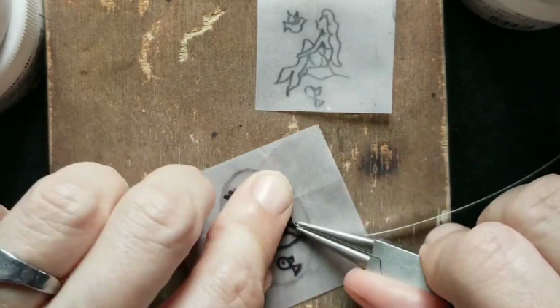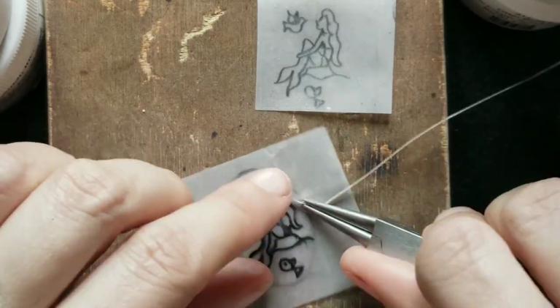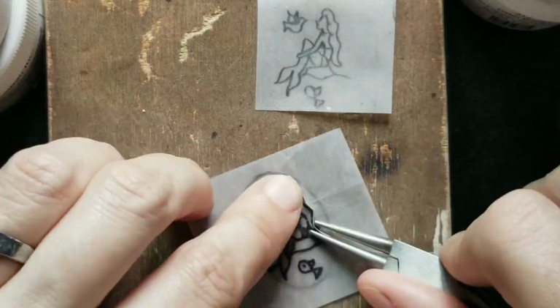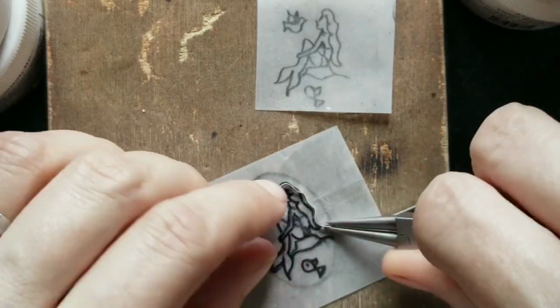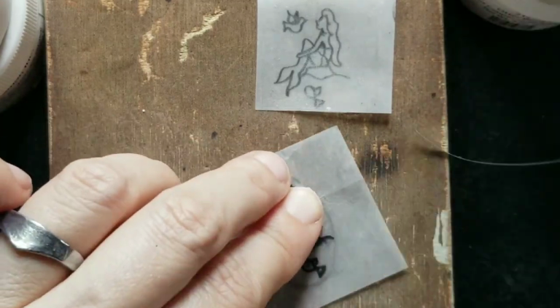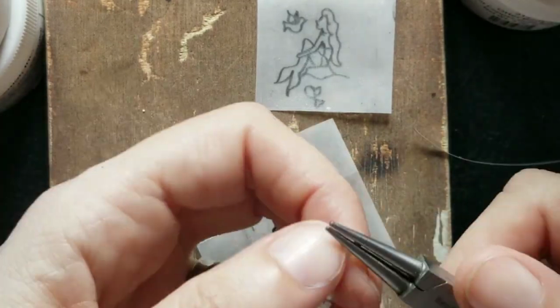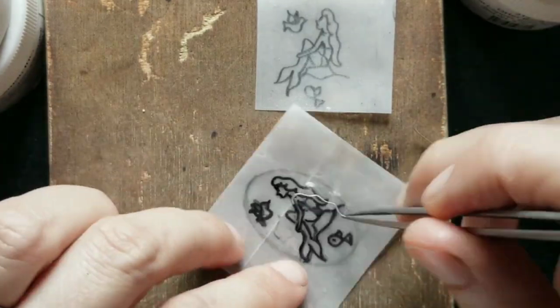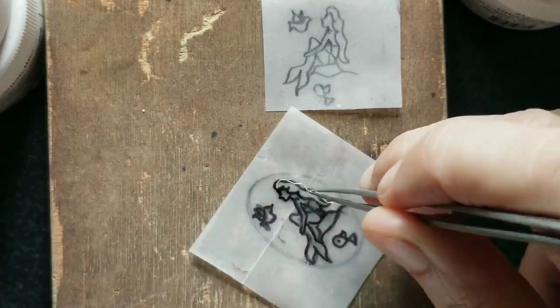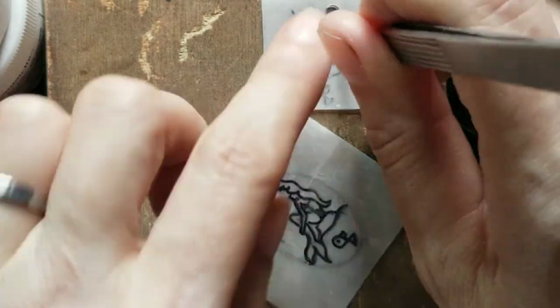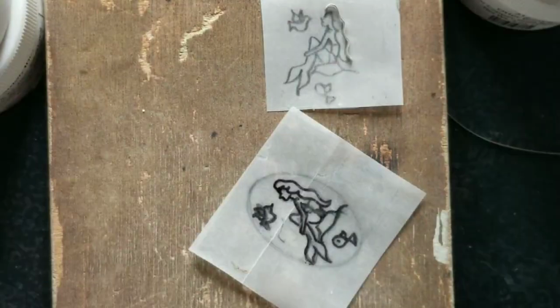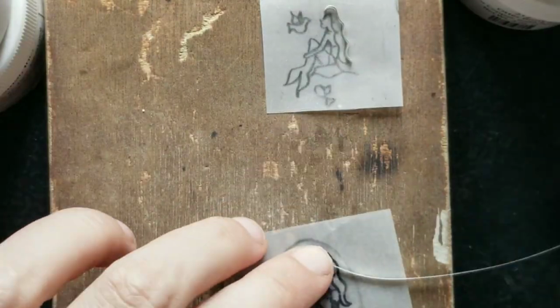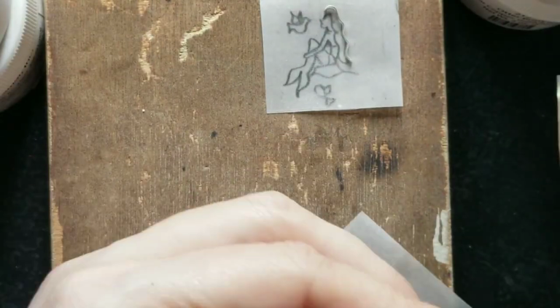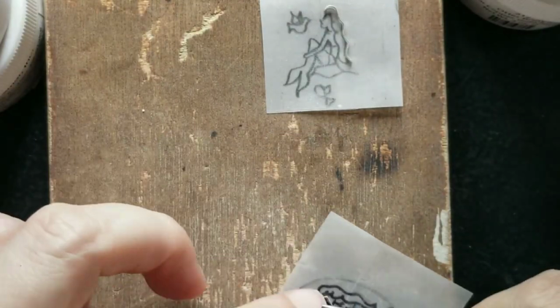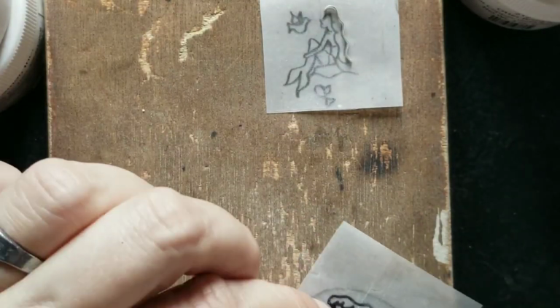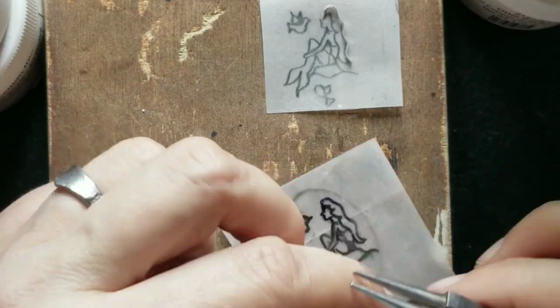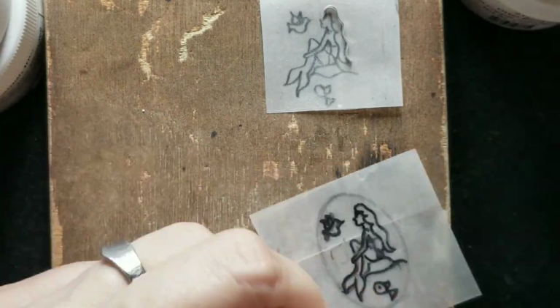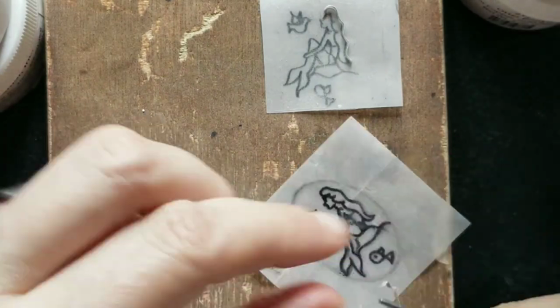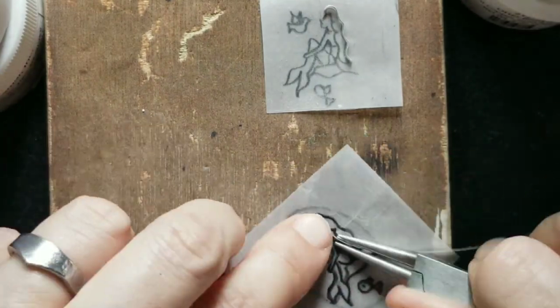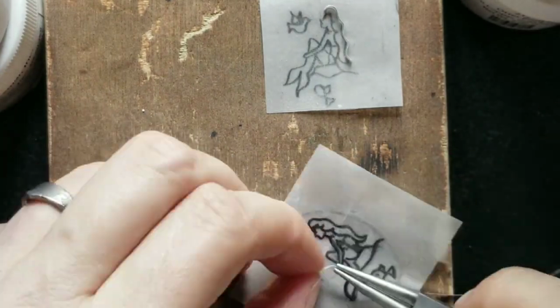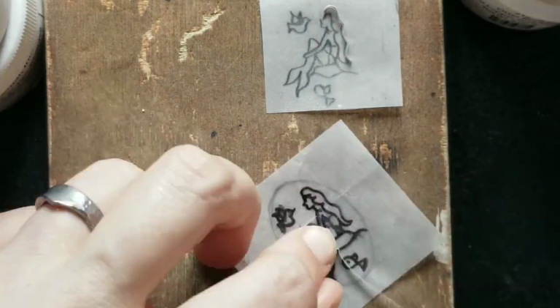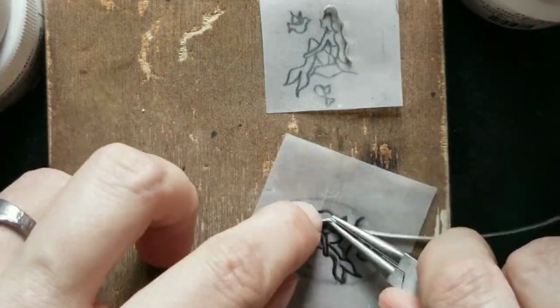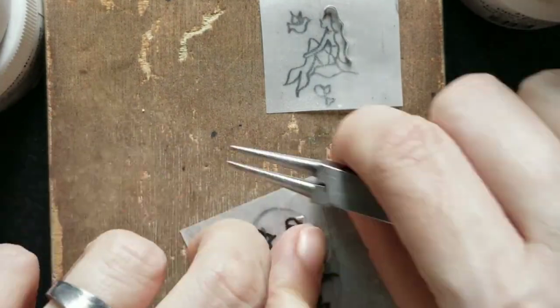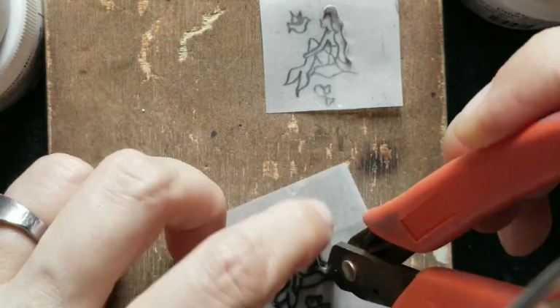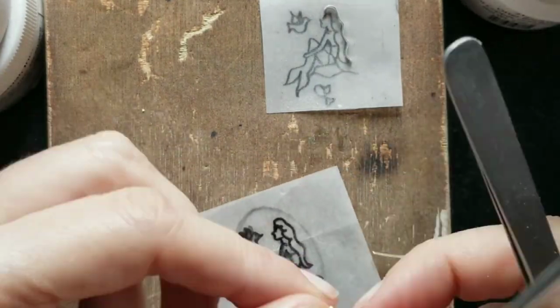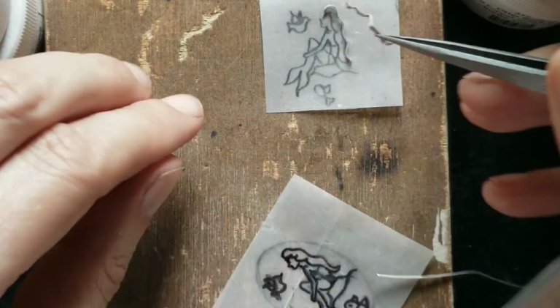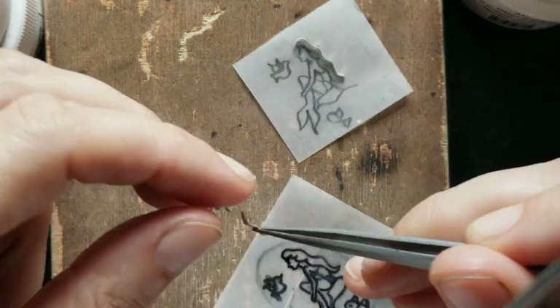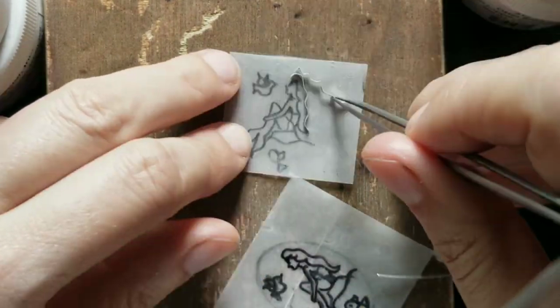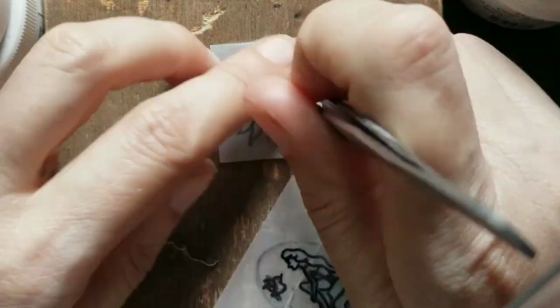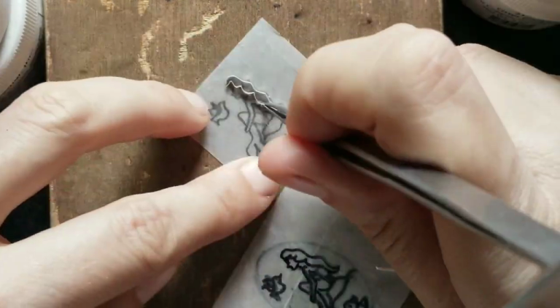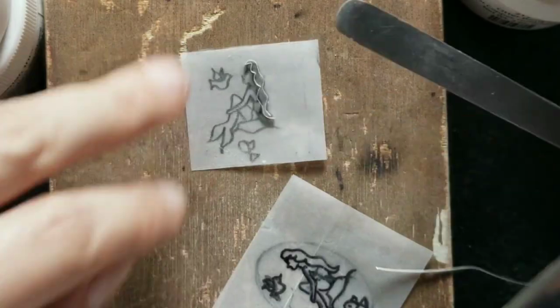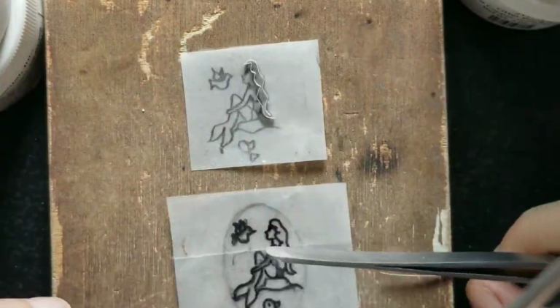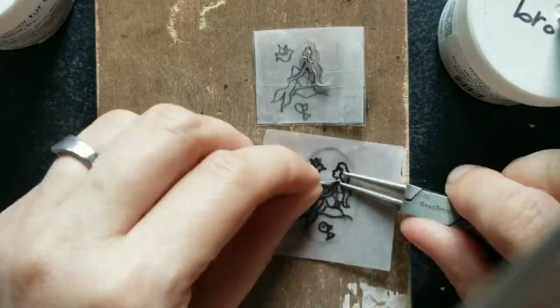The Little Mermaid was my favorite Disney movie ever. I can't even count how many times I've seen it, so from nostalgia I've chosen the image of Ariel for this pendant.